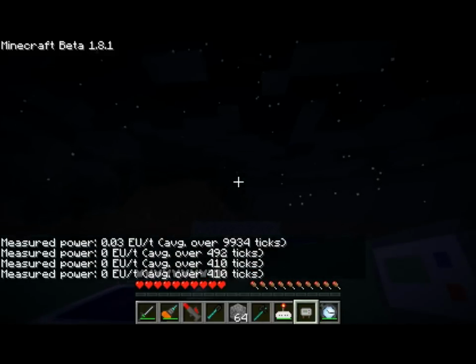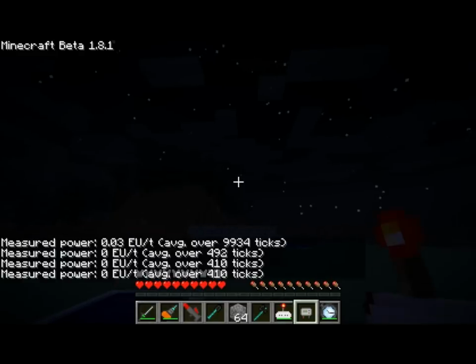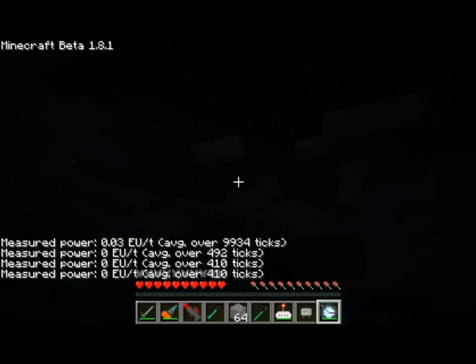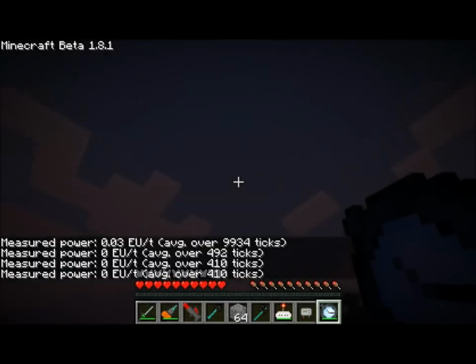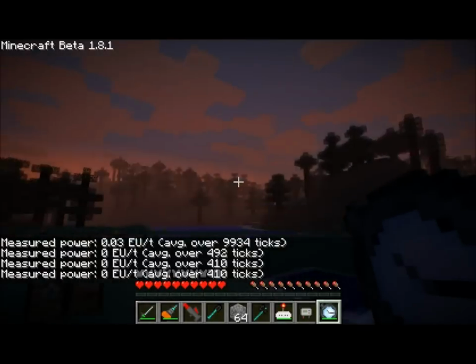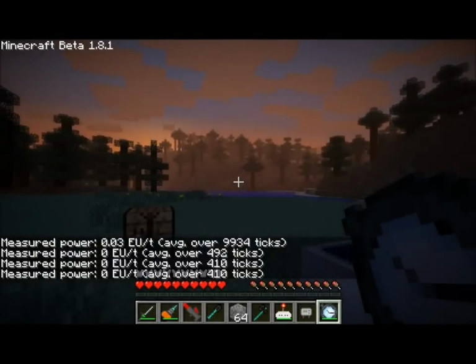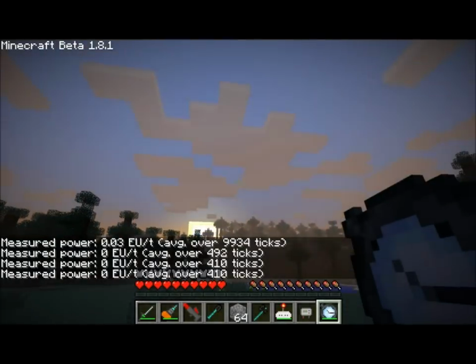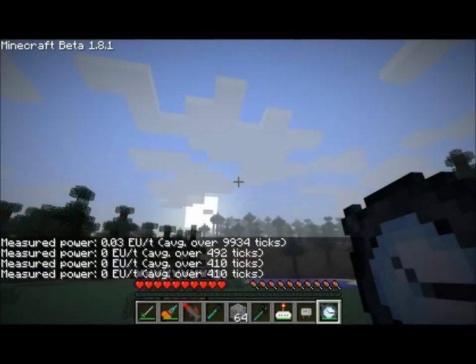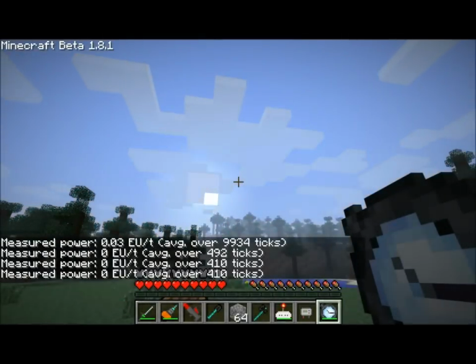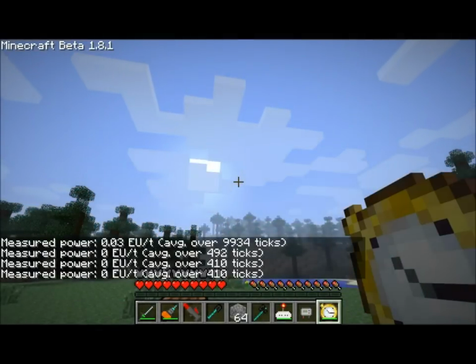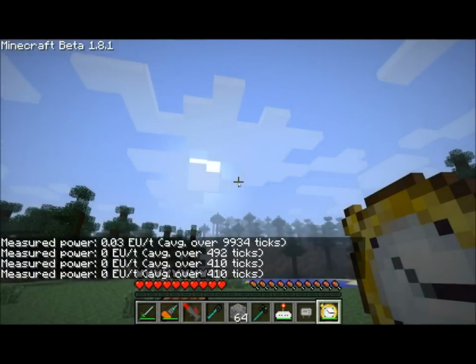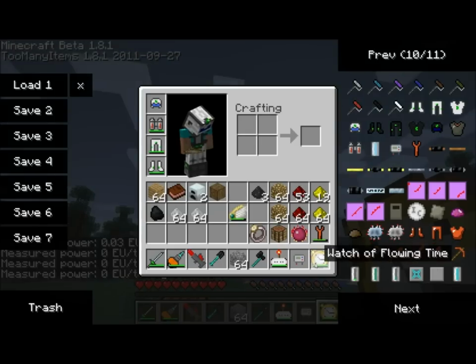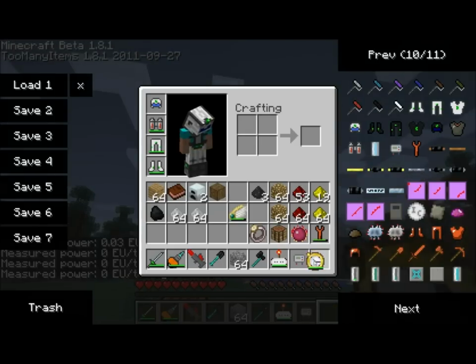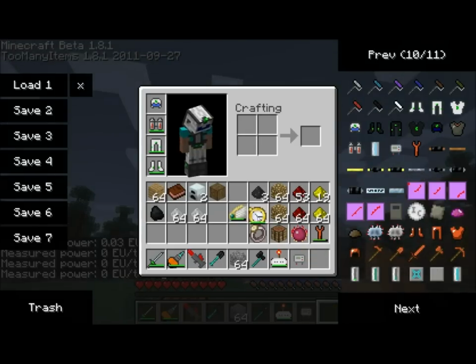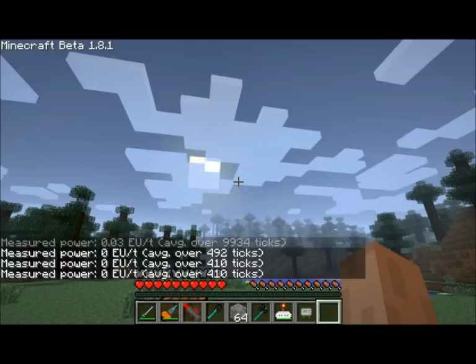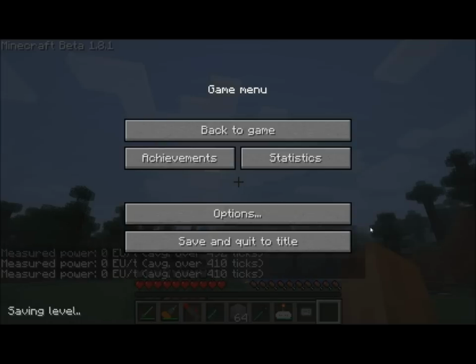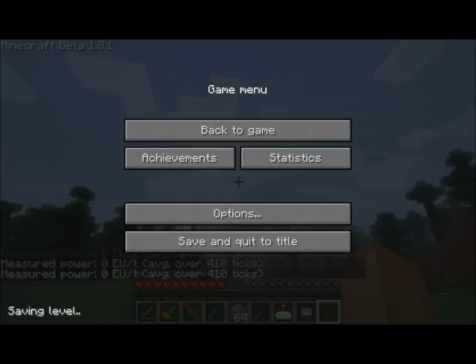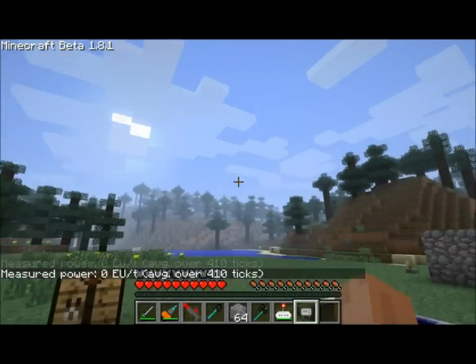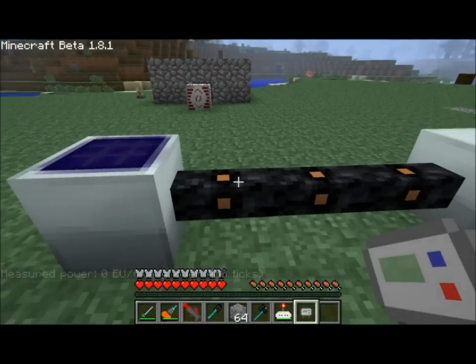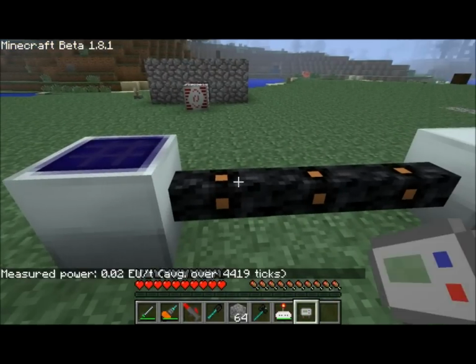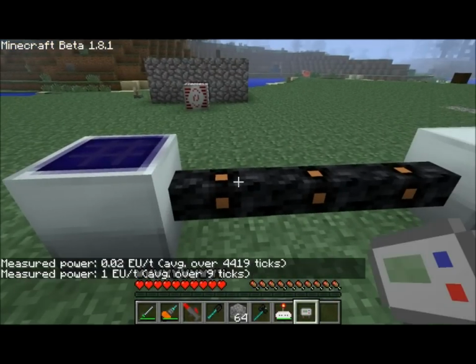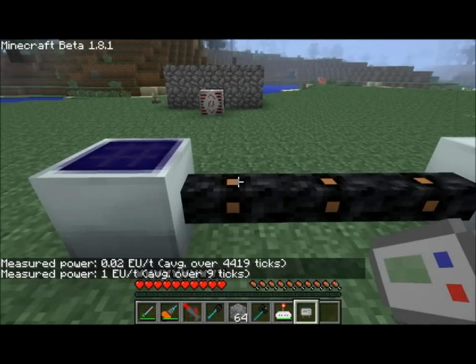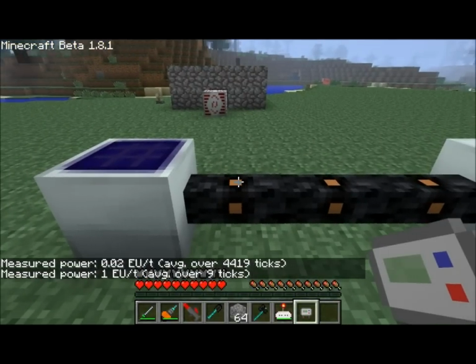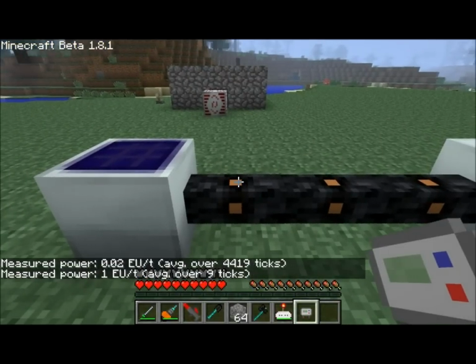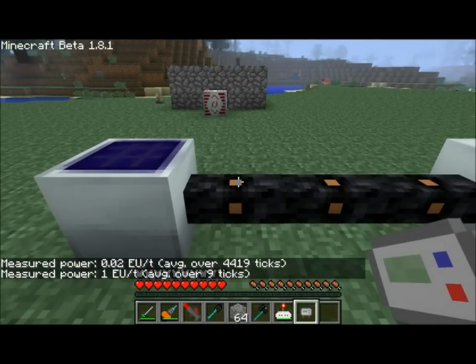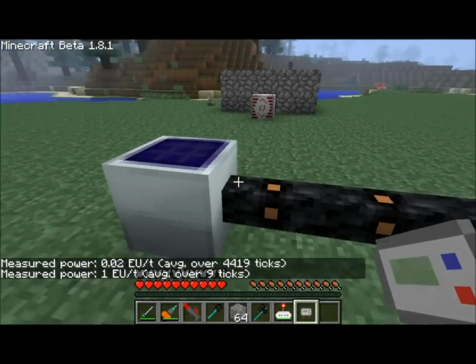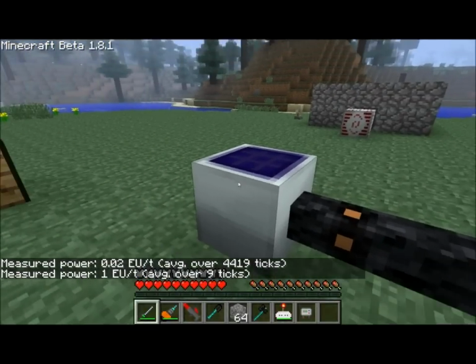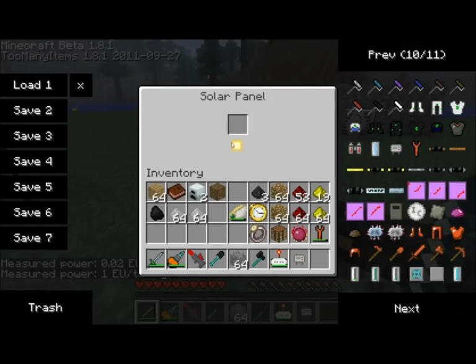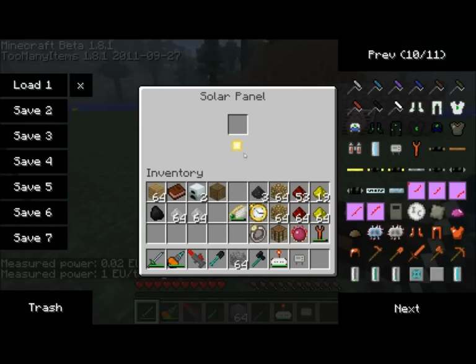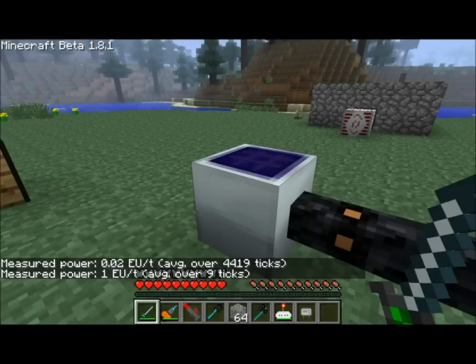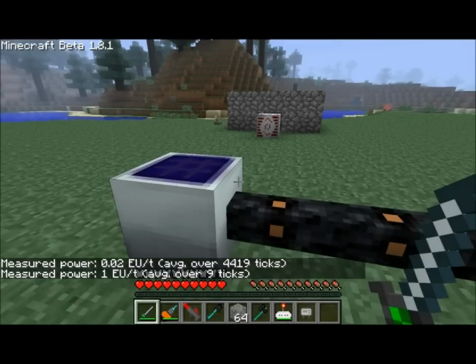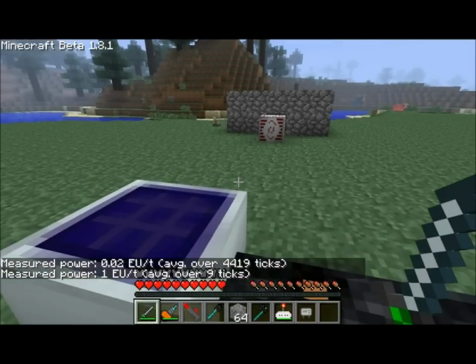But when the lights turn back on from the sun — thank you, Watch of Flowing Time — one energy unit per tick. So there you go, that's the solar panel.